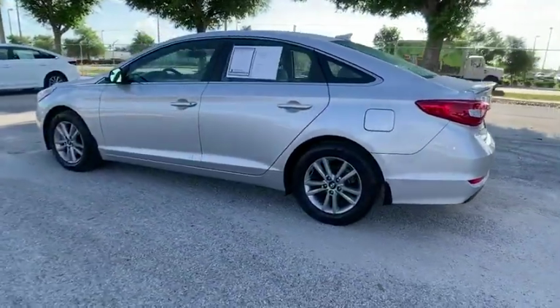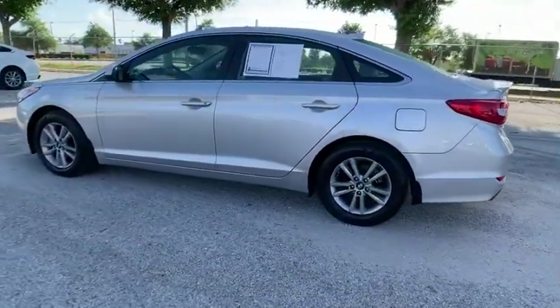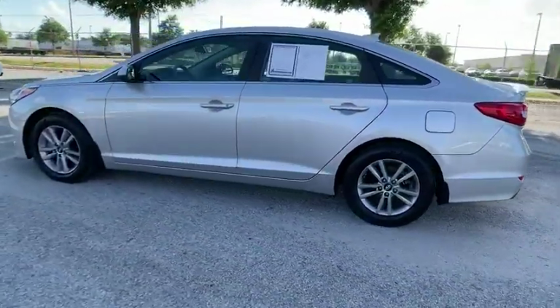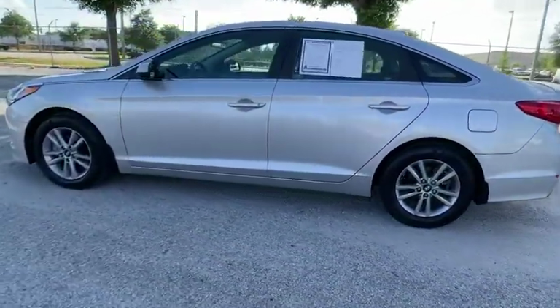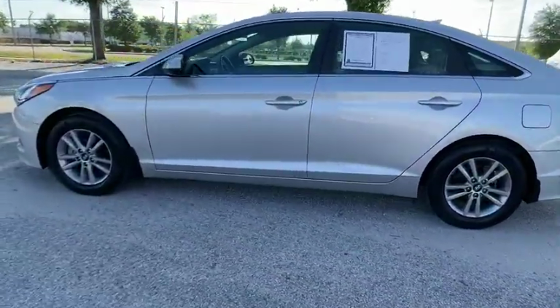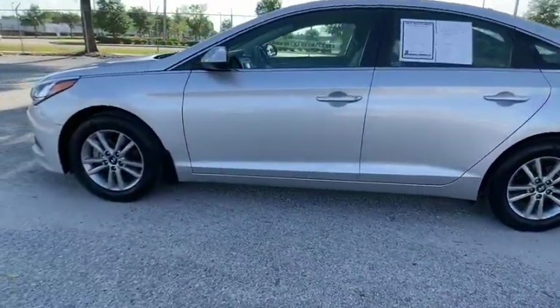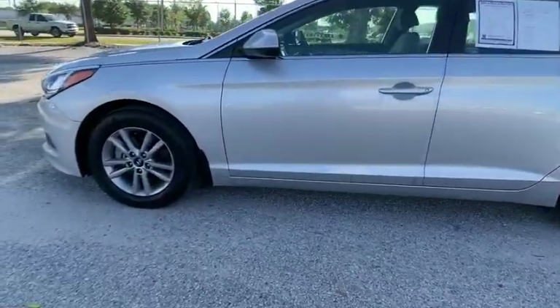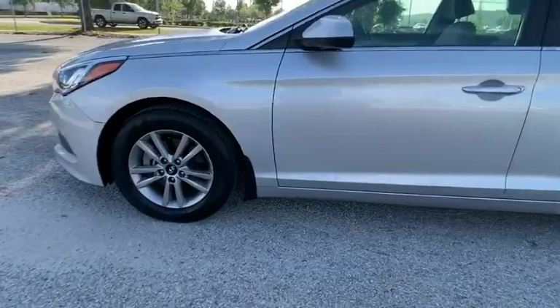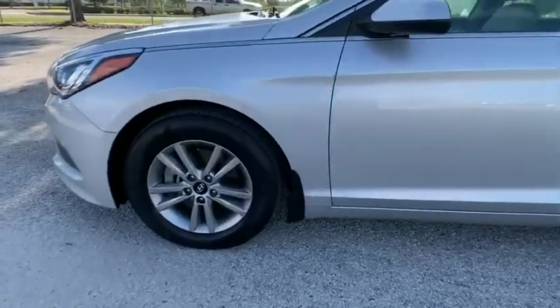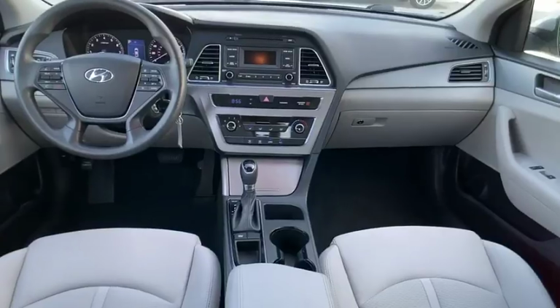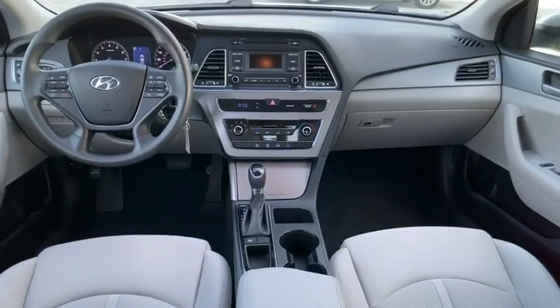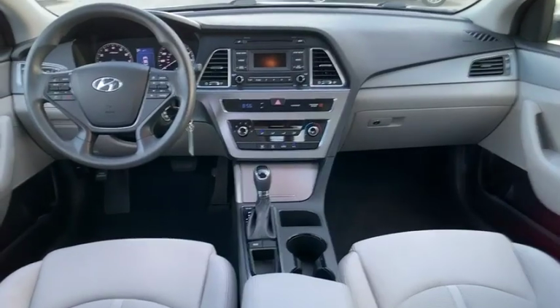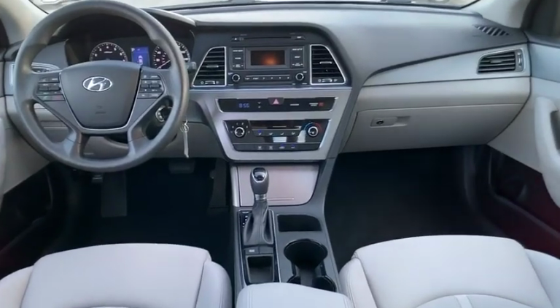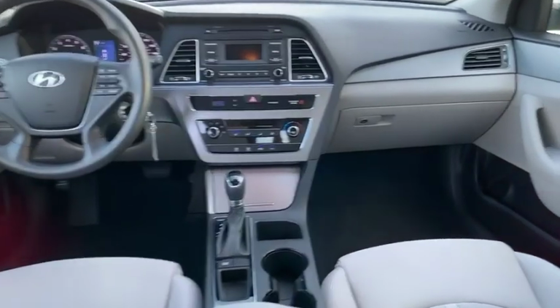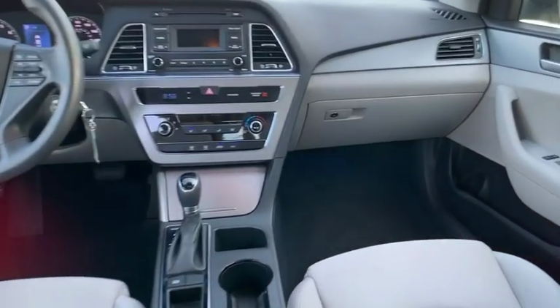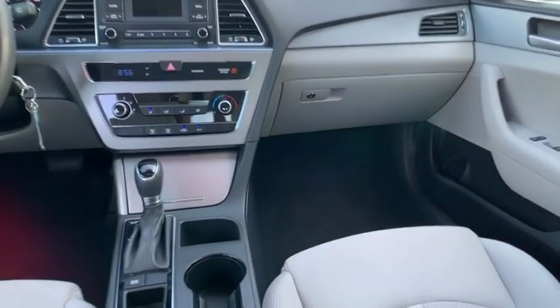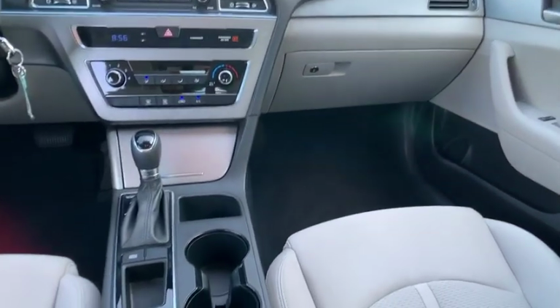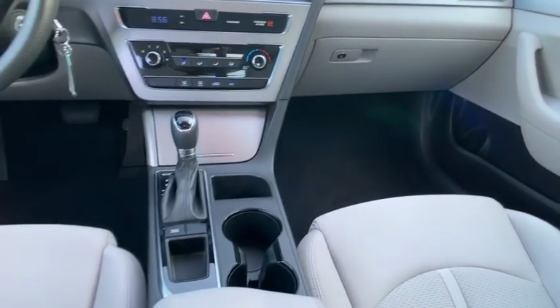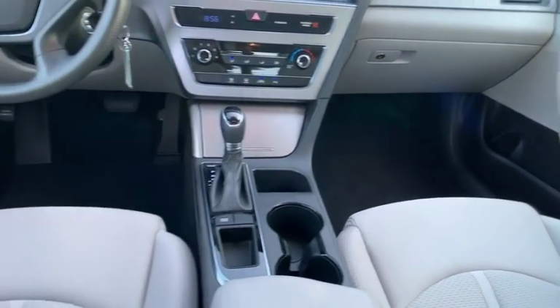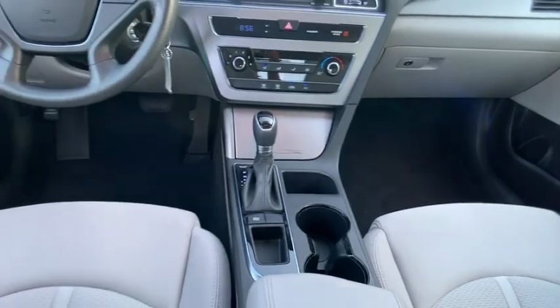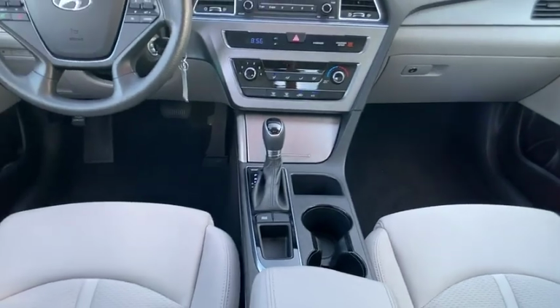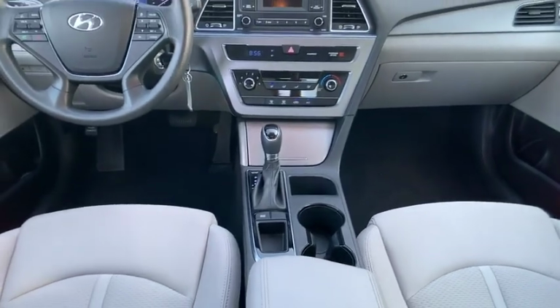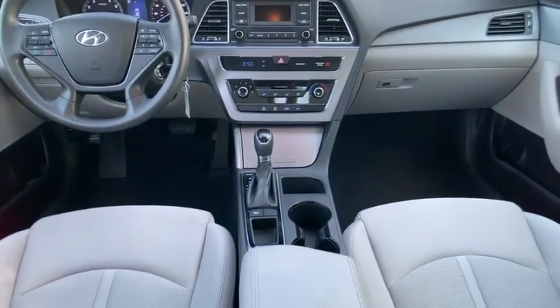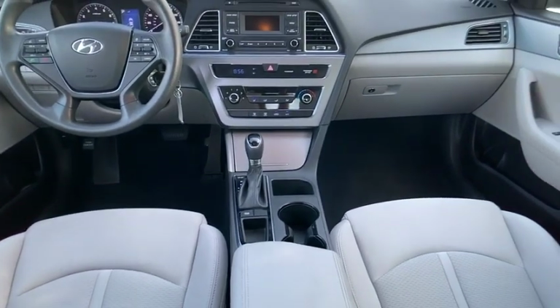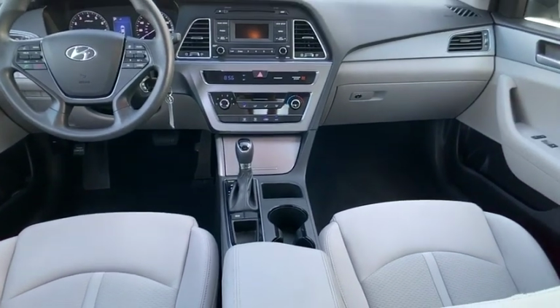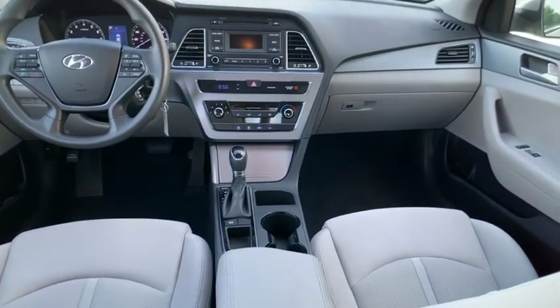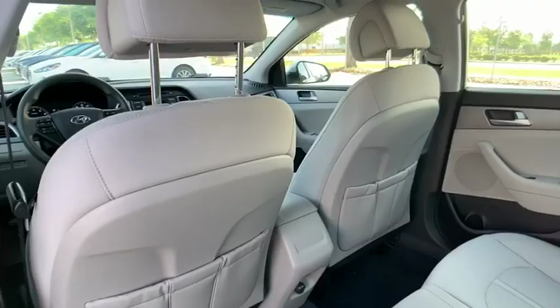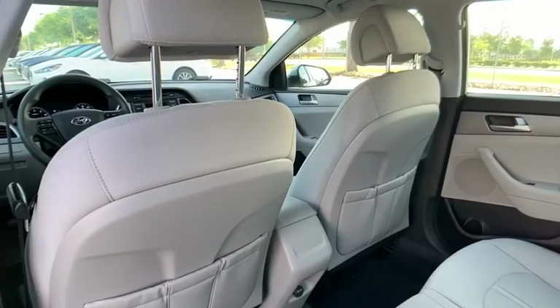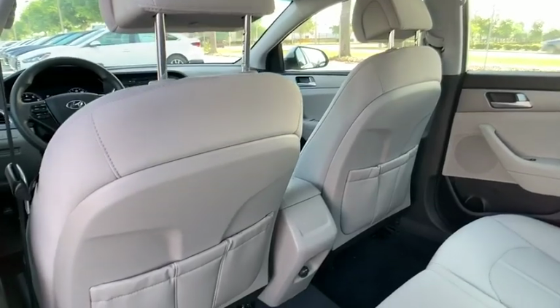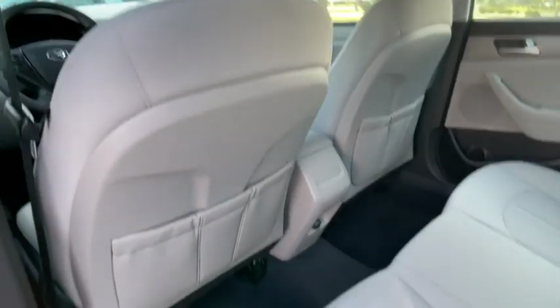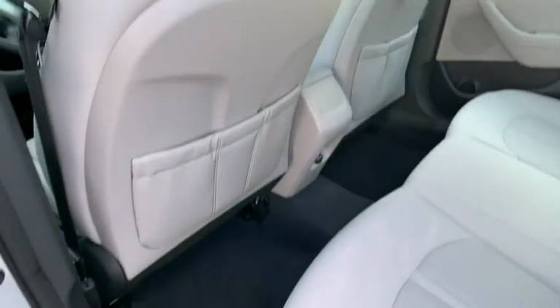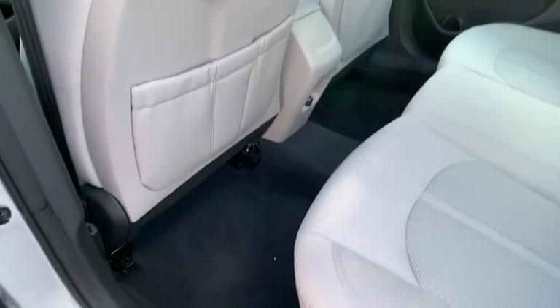Don't forget the exterior corrosion protection — a 14-step roto-dip system that provides unmatched protection for your Sonata — and is priced below $15,000. This vehicle has less than 45,000 miles.